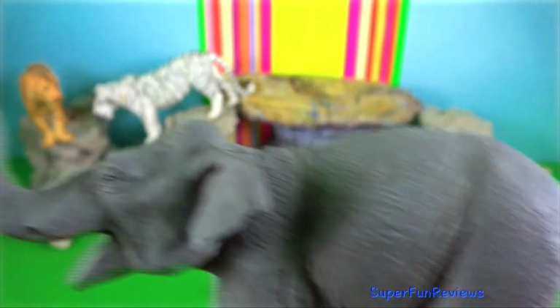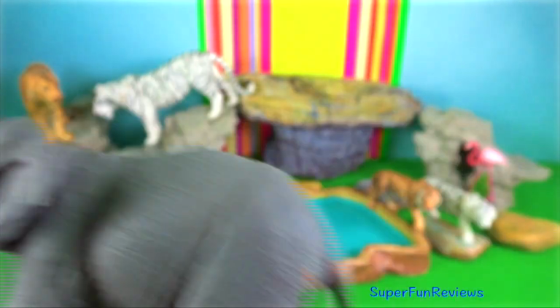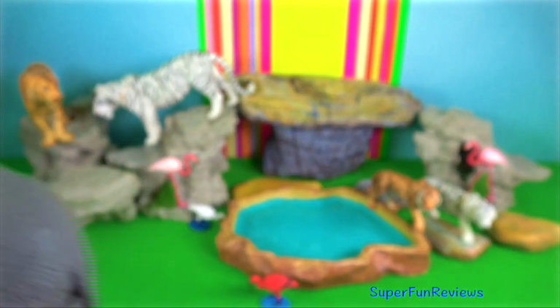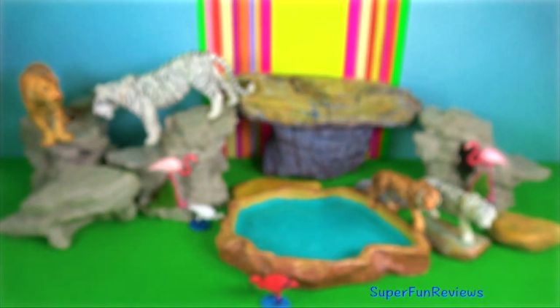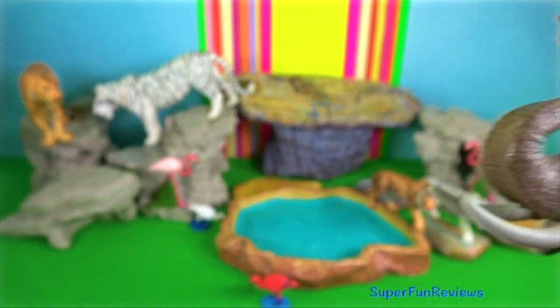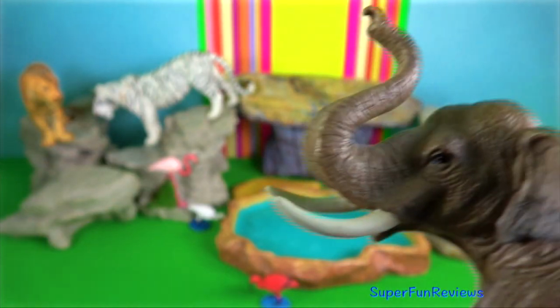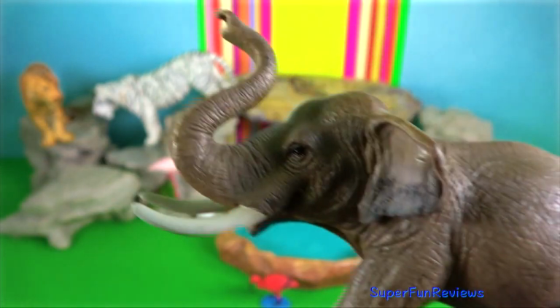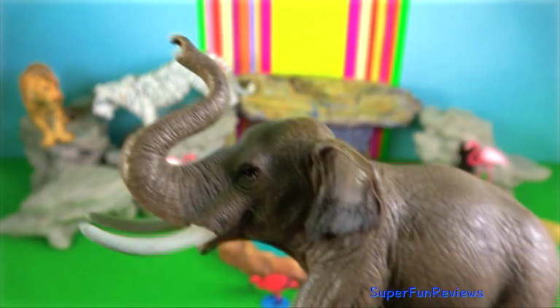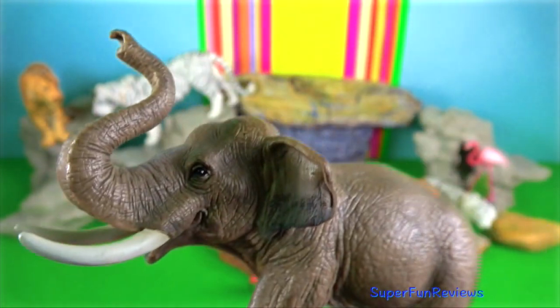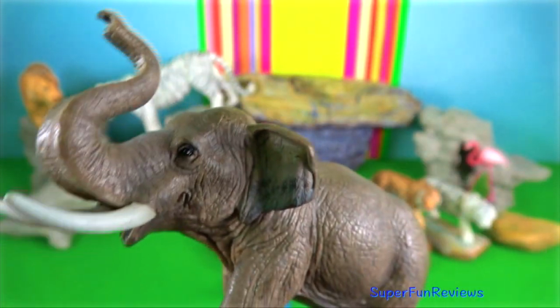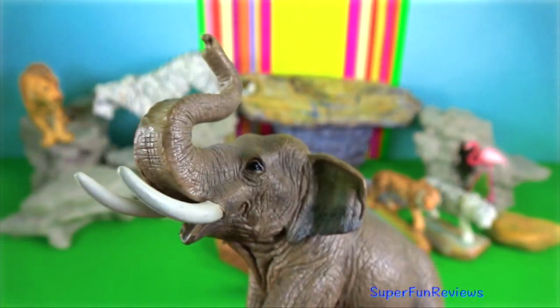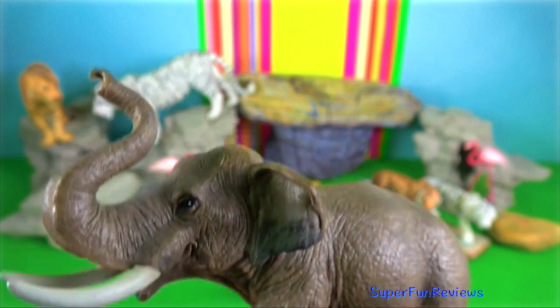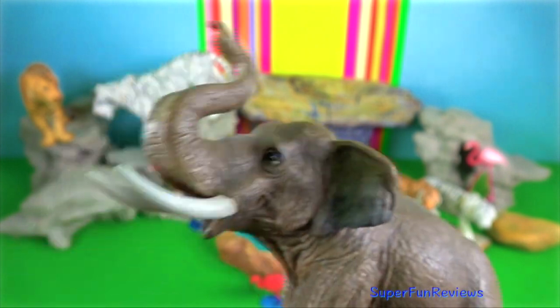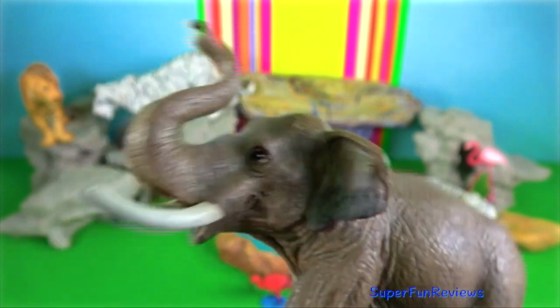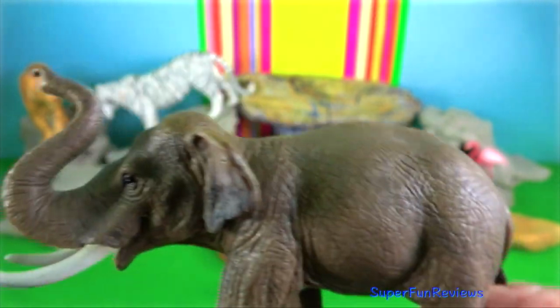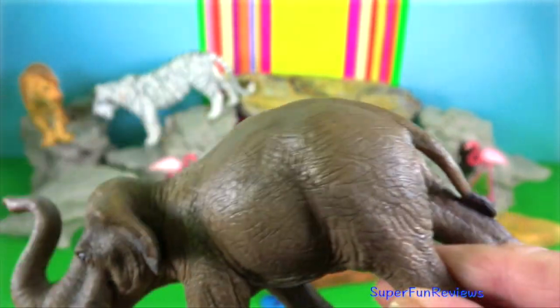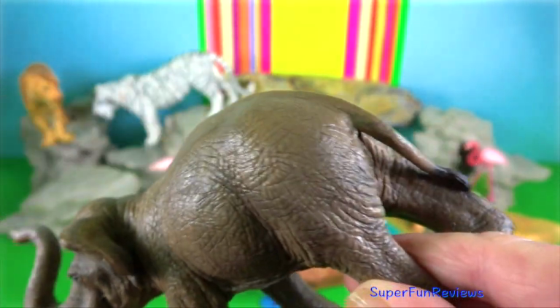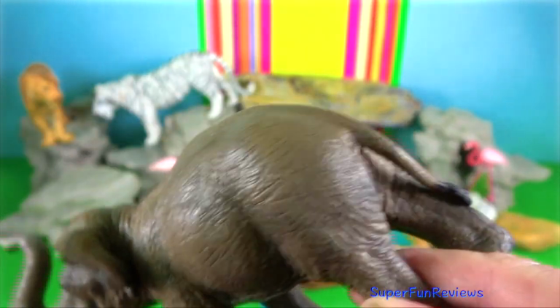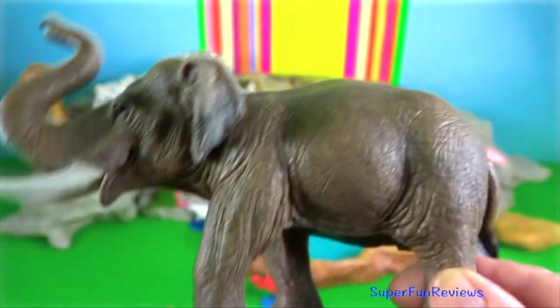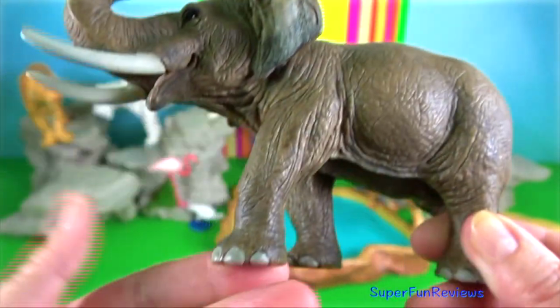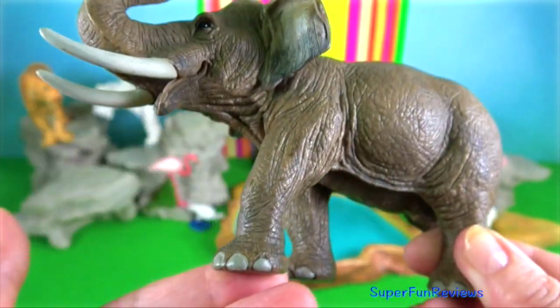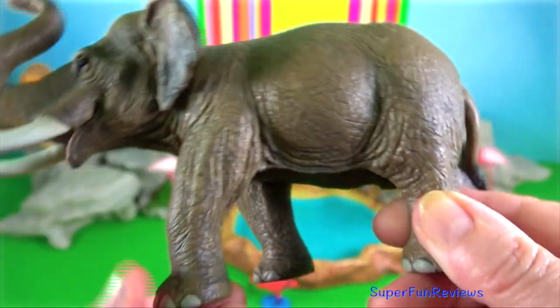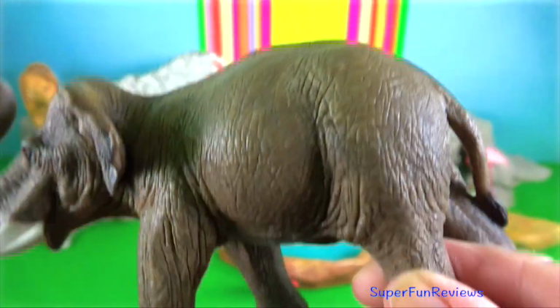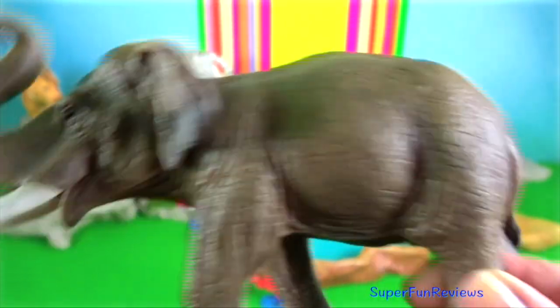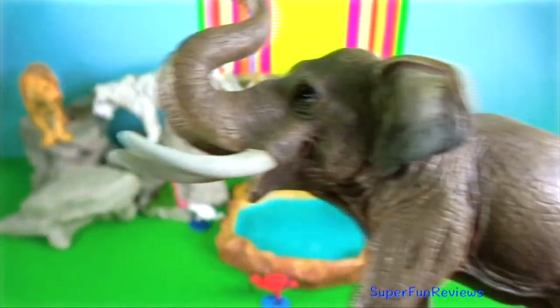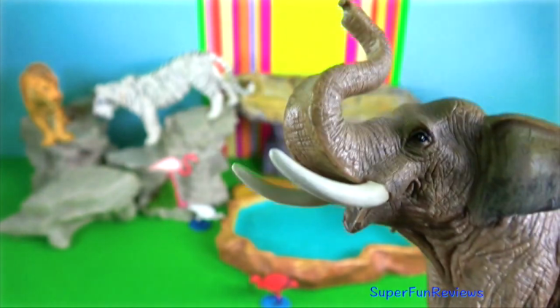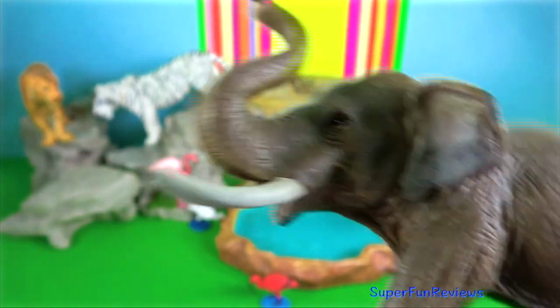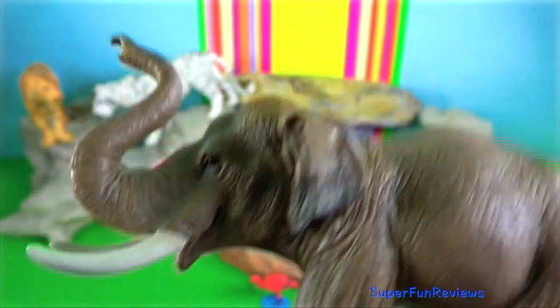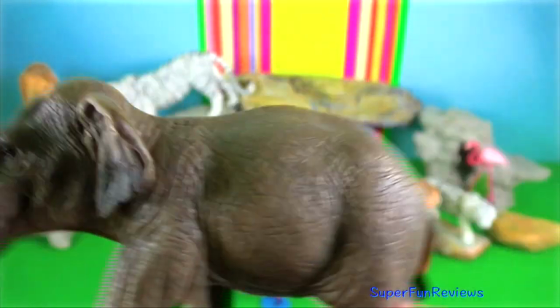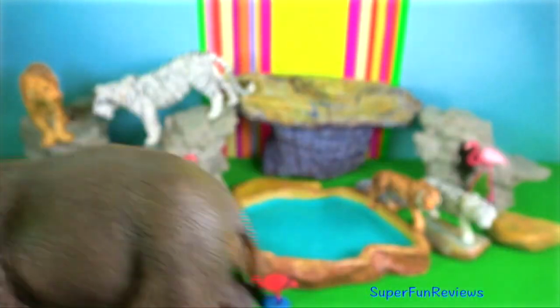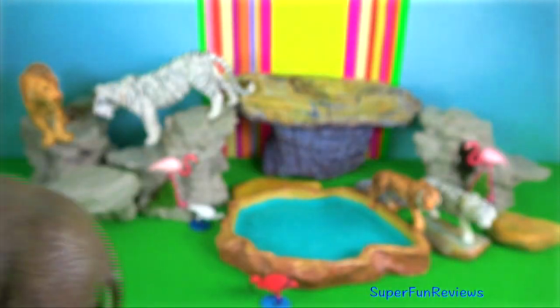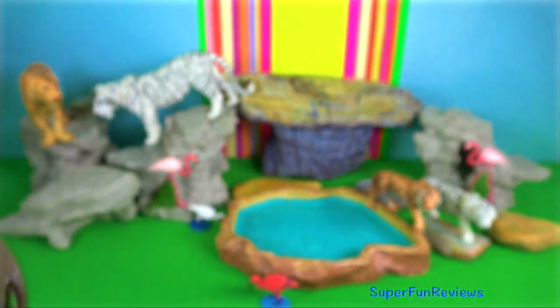They are a symbol of strength and status. There are five protected reserves for elephants and a breeding facility at Korsau.